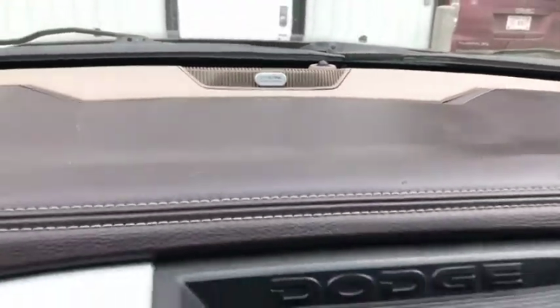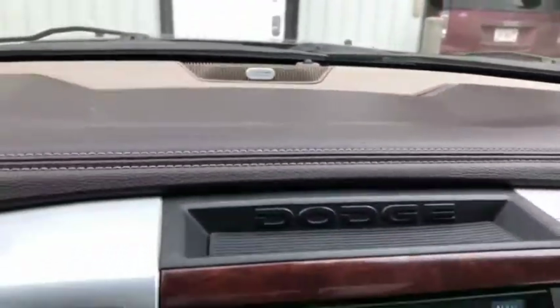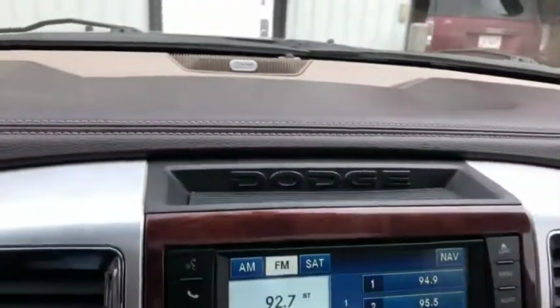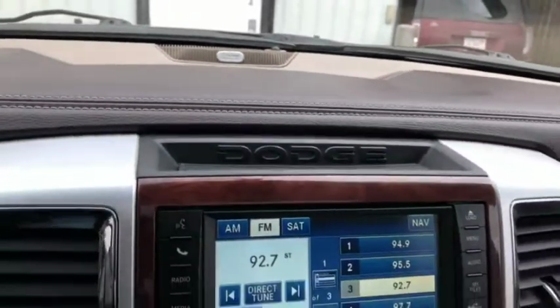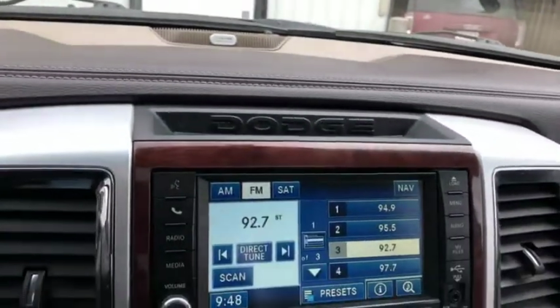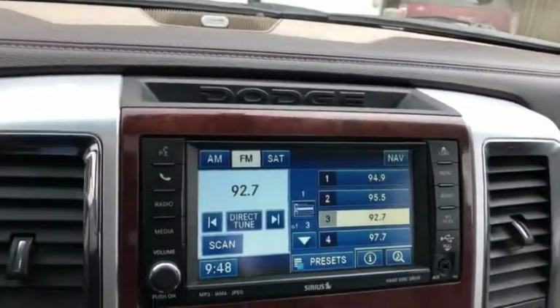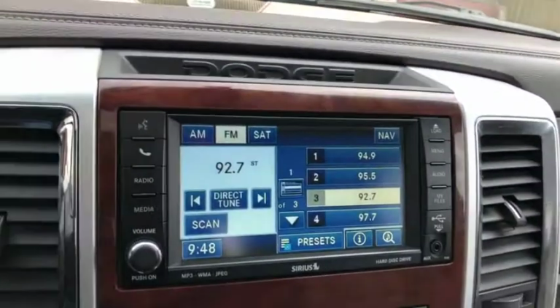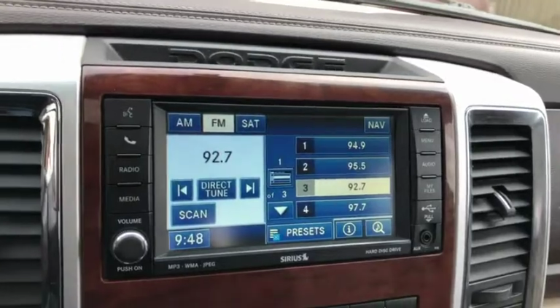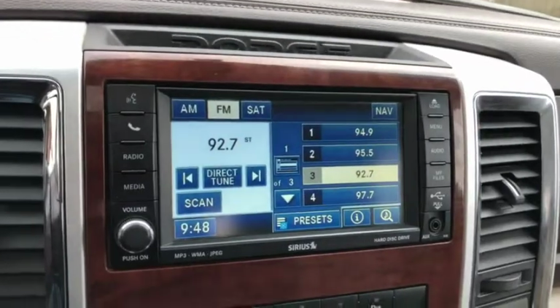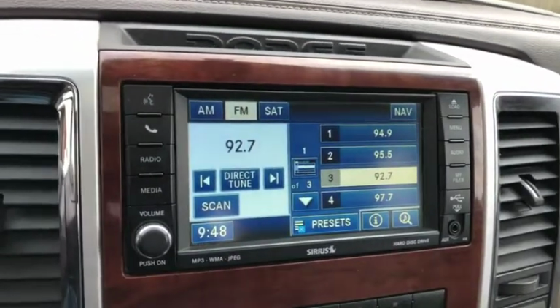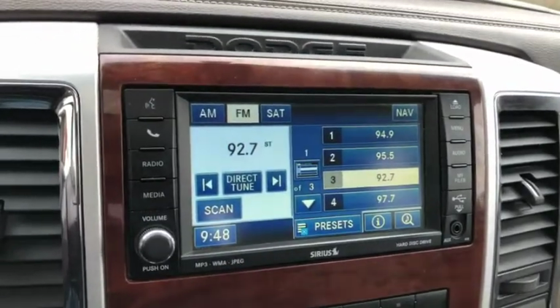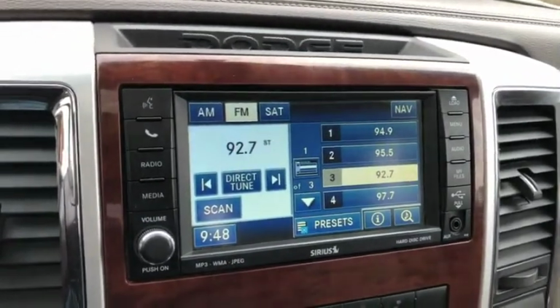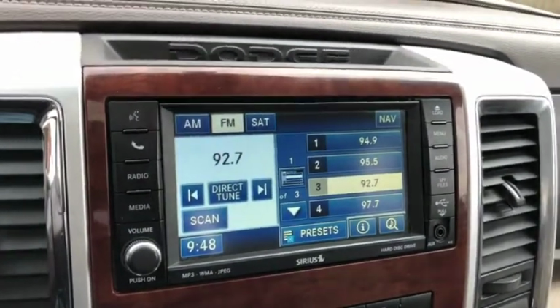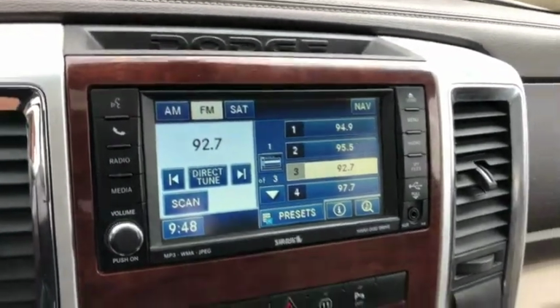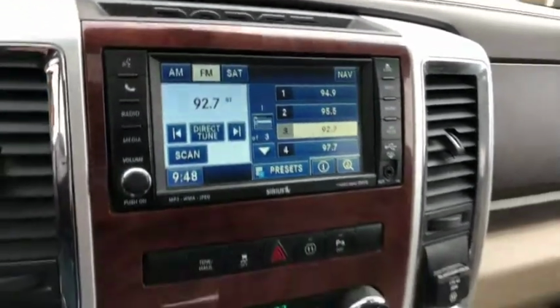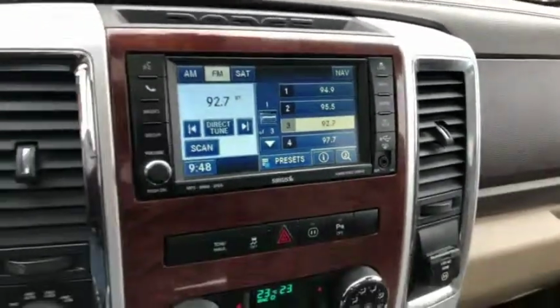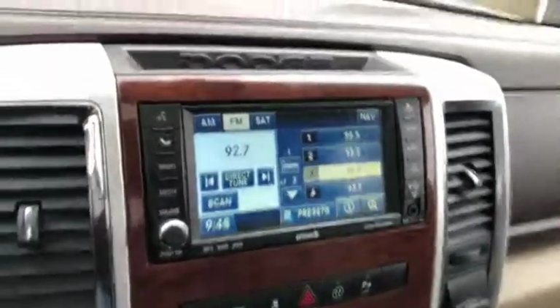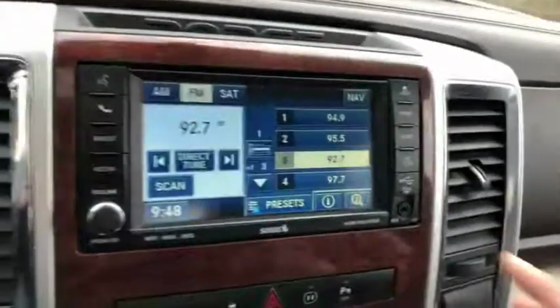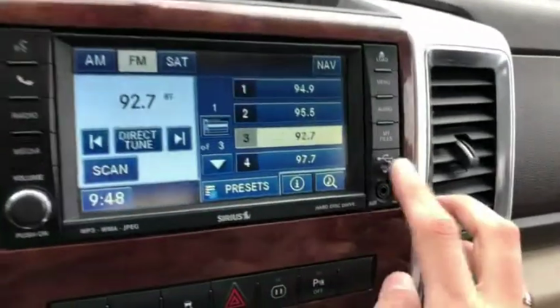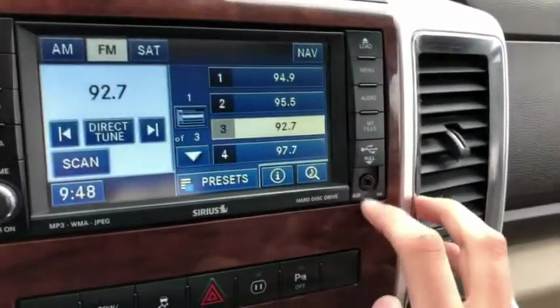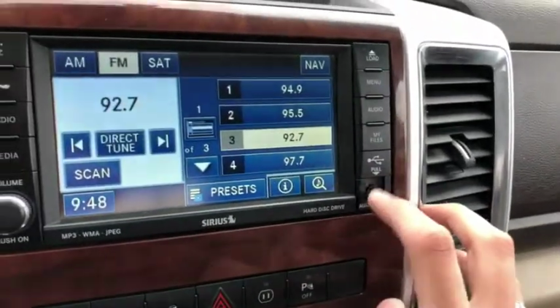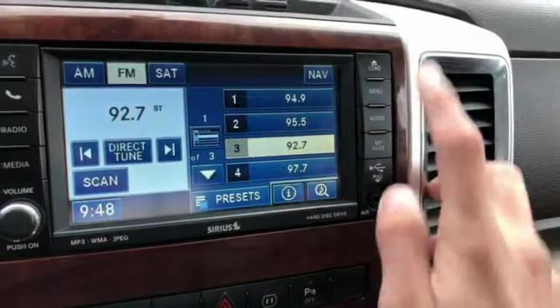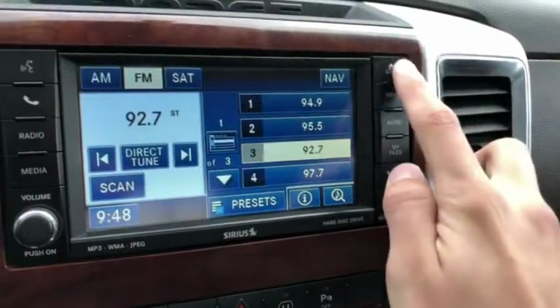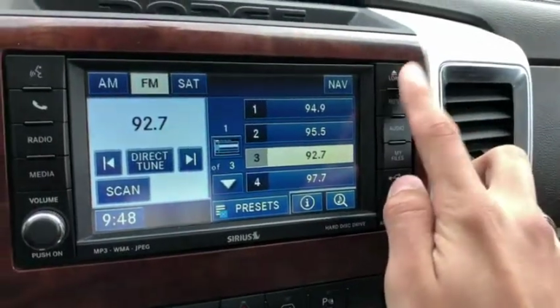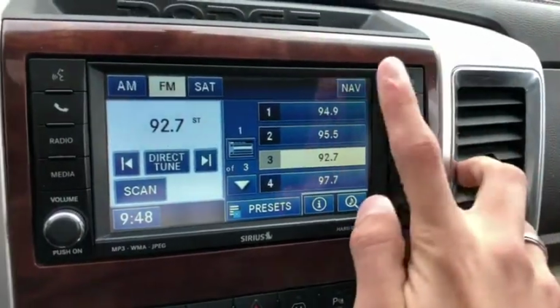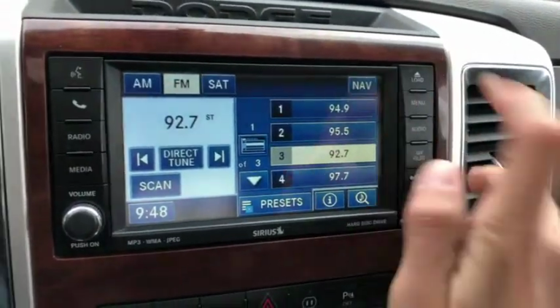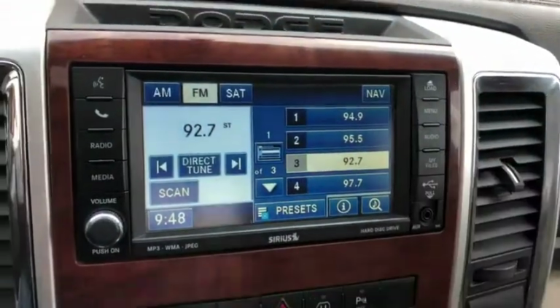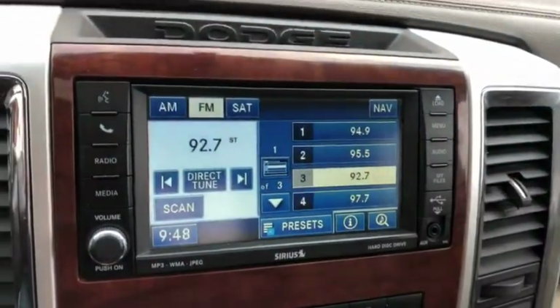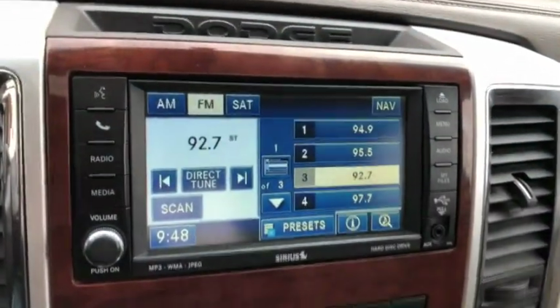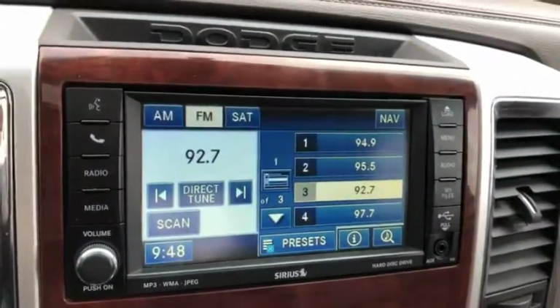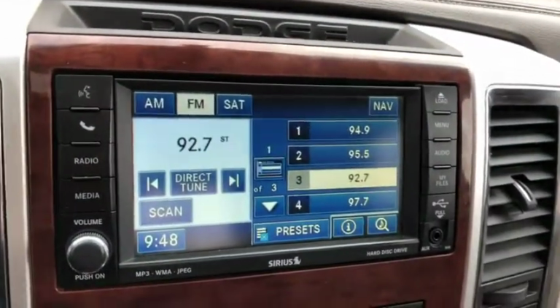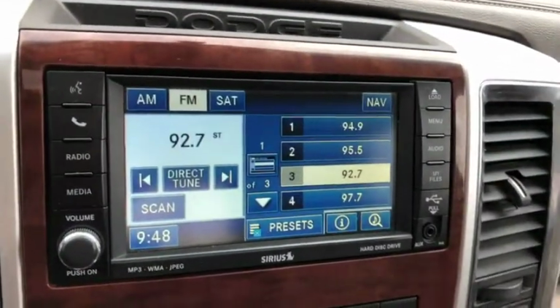The entertainment system comes with AM/FM radio, as well as satellite radio, Bluetooth, USB and AUX ports on the sides, as well as a CD player. You also get navigation and a backup camera.